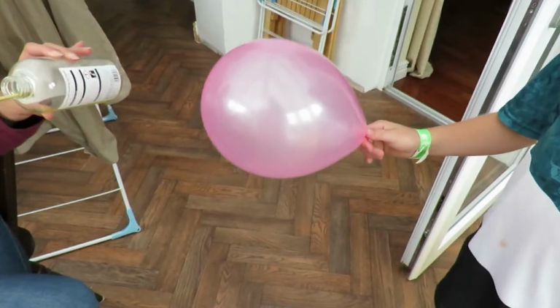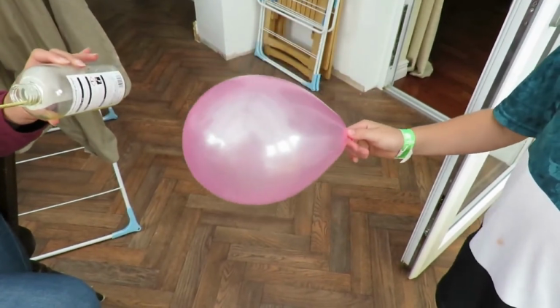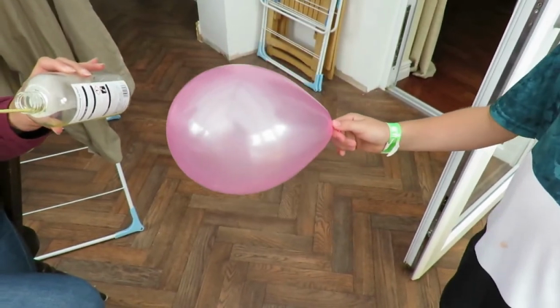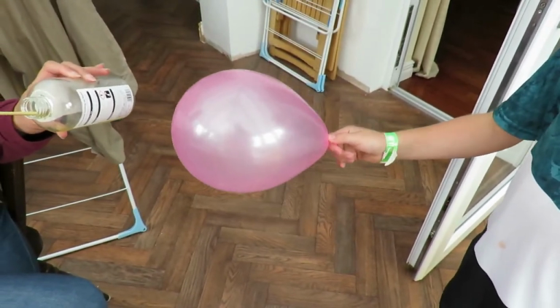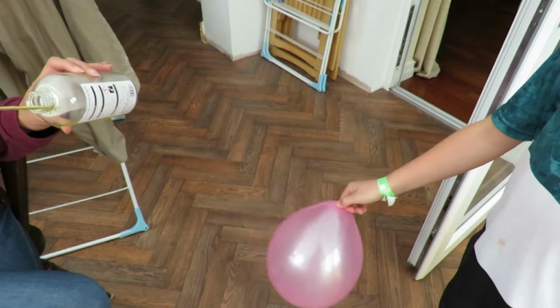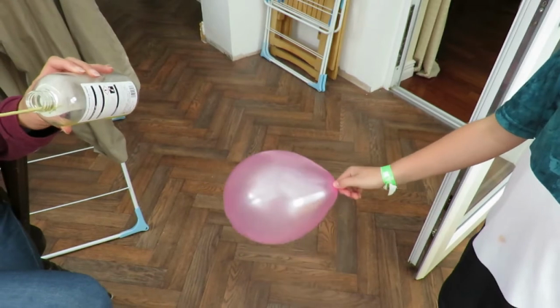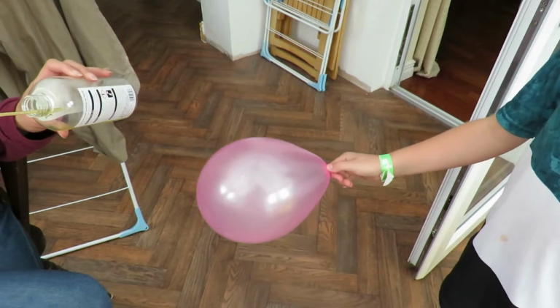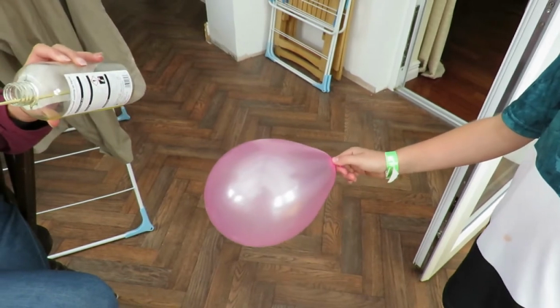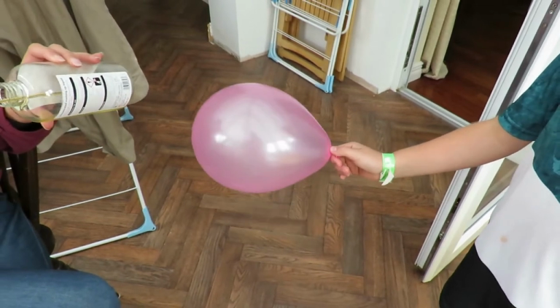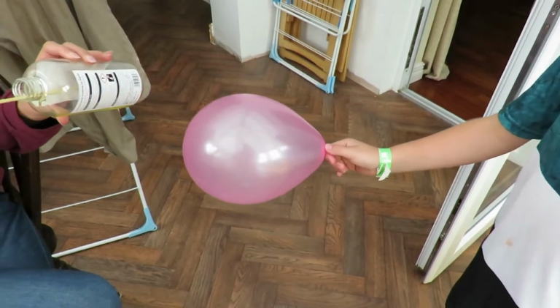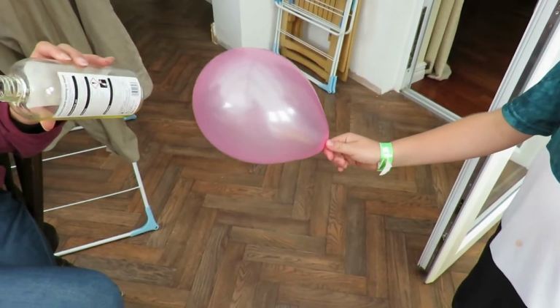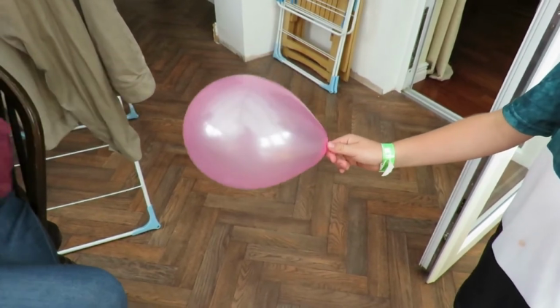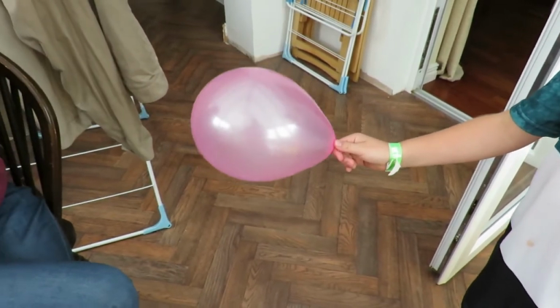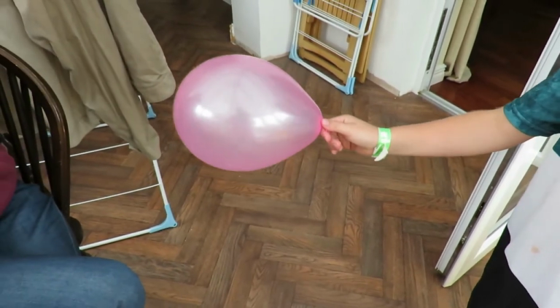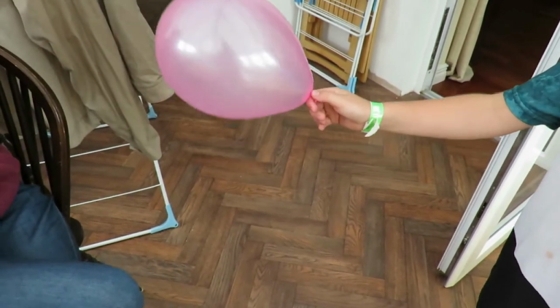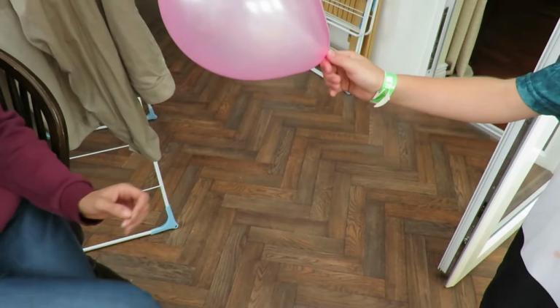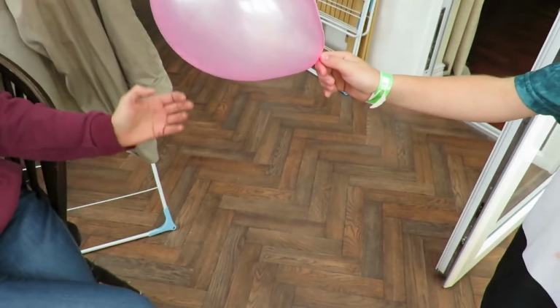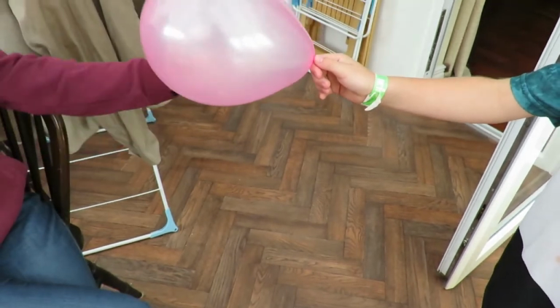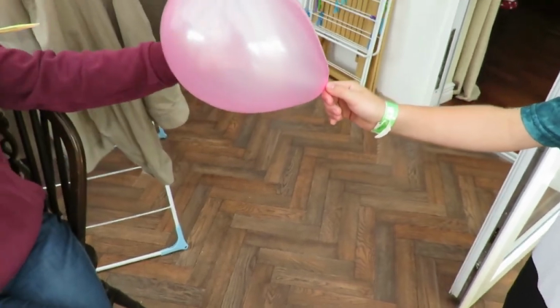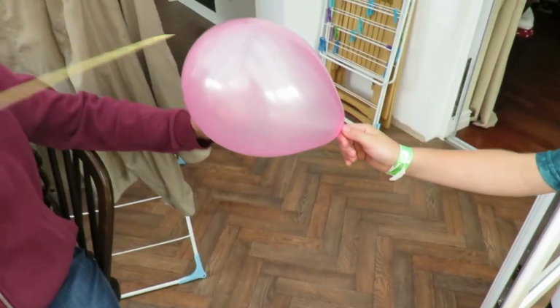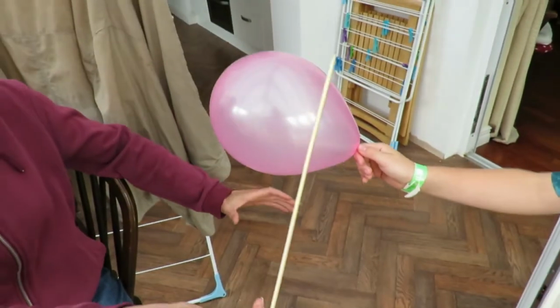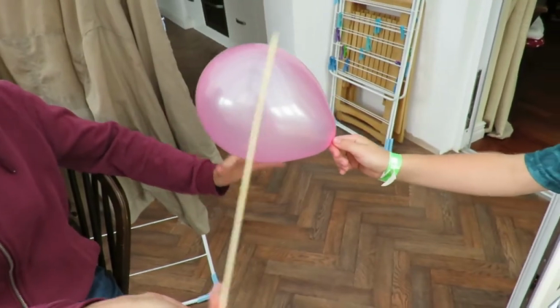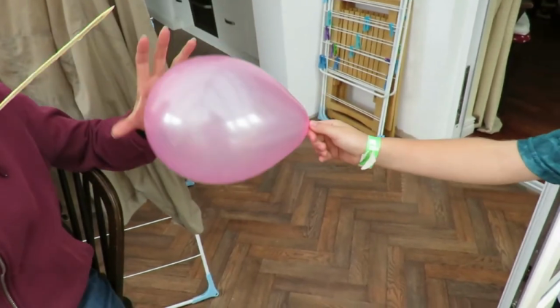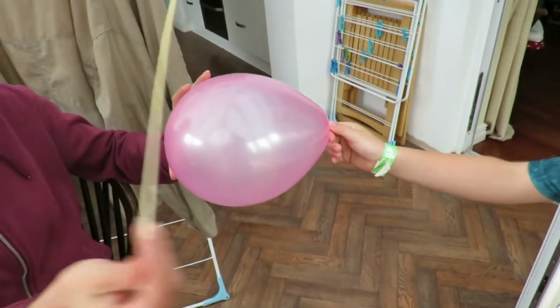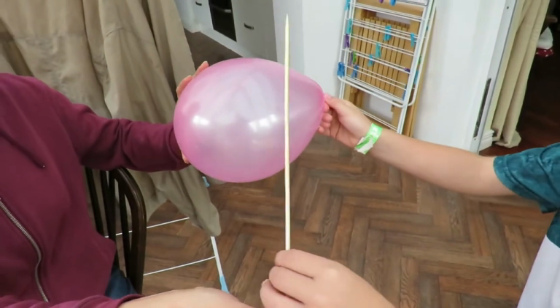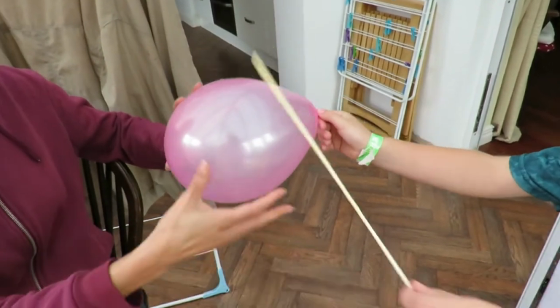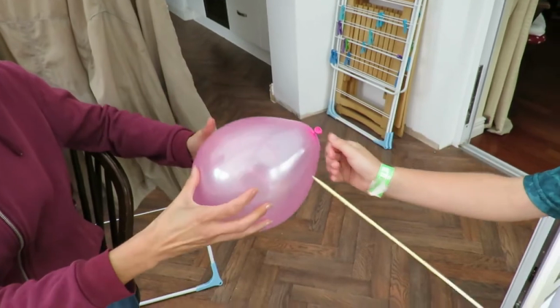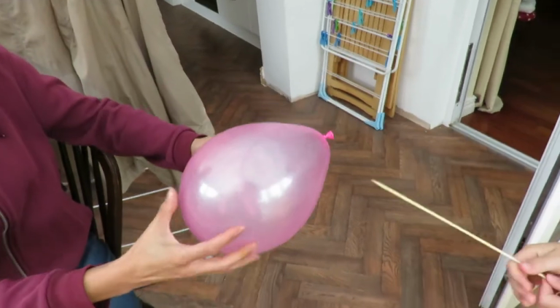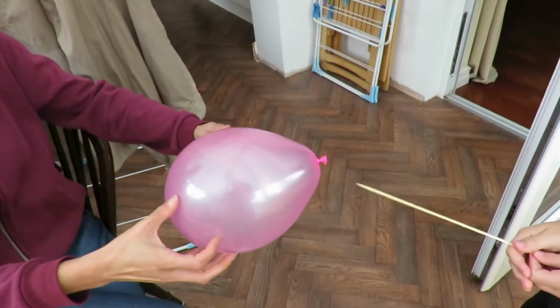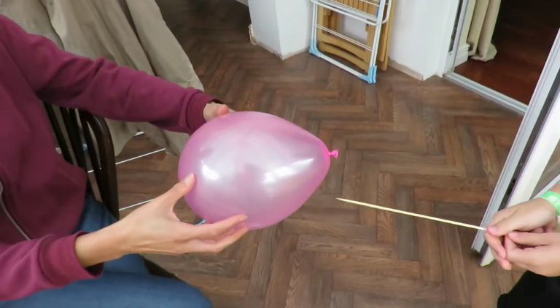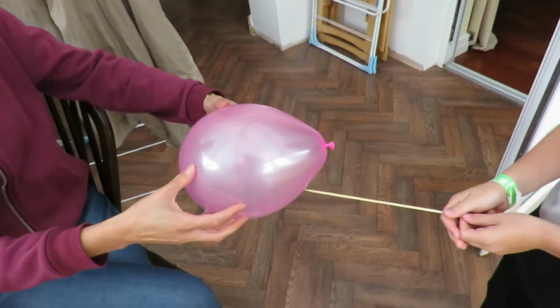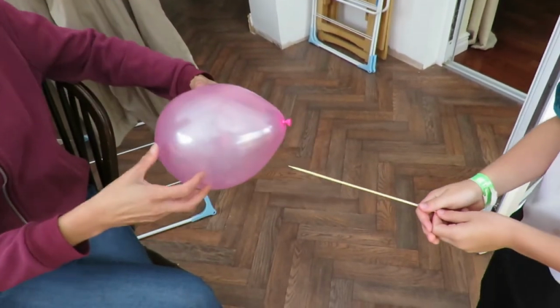Now what are you doing to the kebab stick? Put washing up liquid on it. I'm scared. Who's putting it in then? You doing it? No — okay, I'll put it in. I'm scared. I suppose you've got to do it gently.